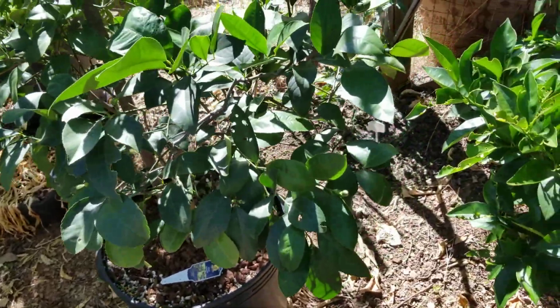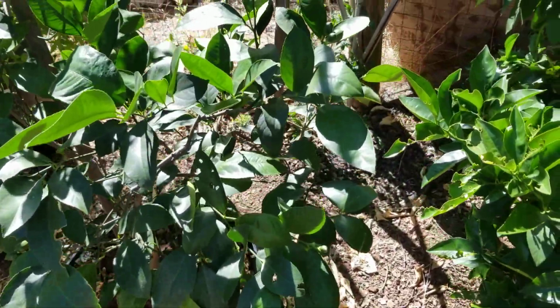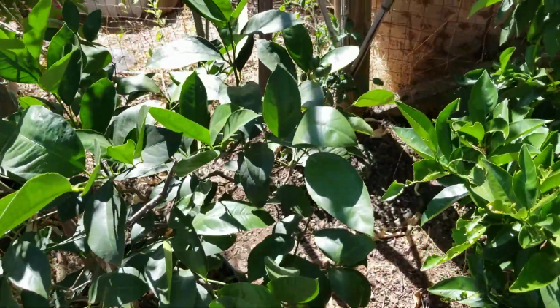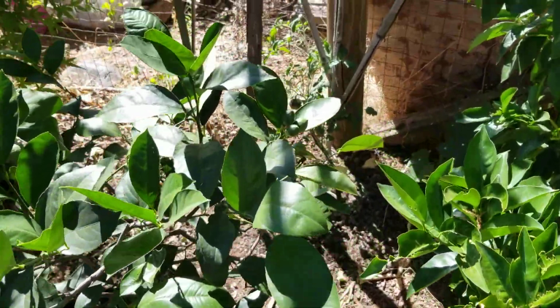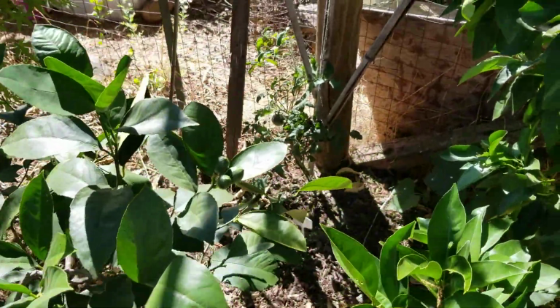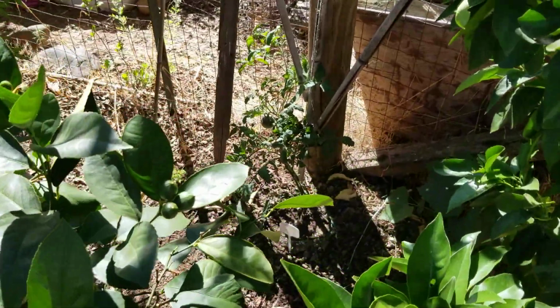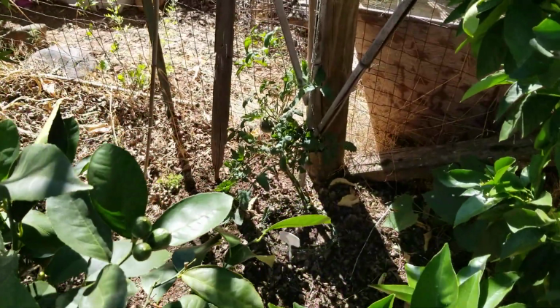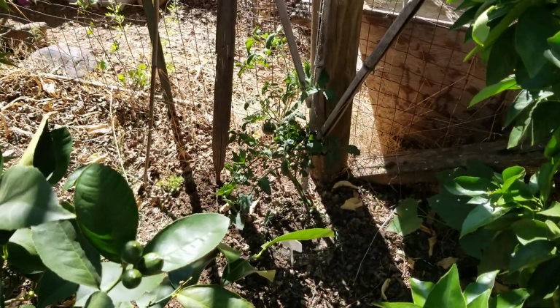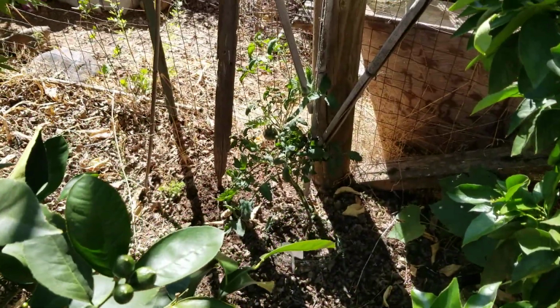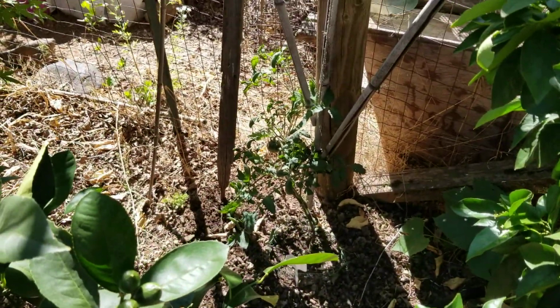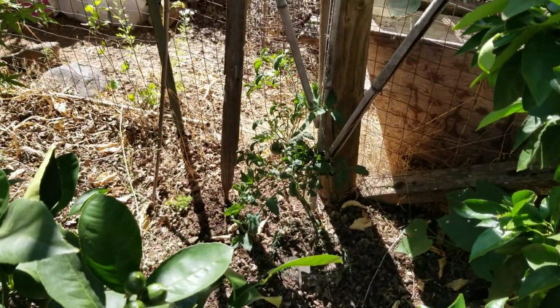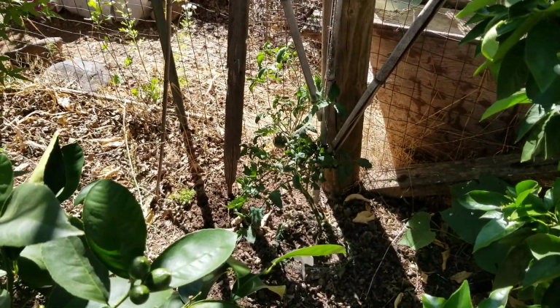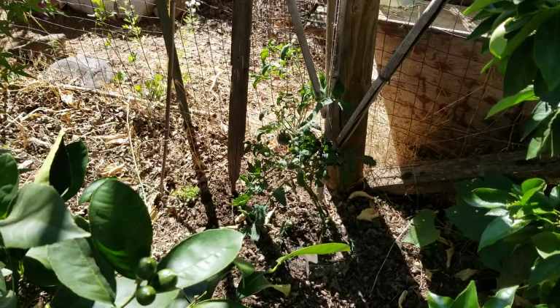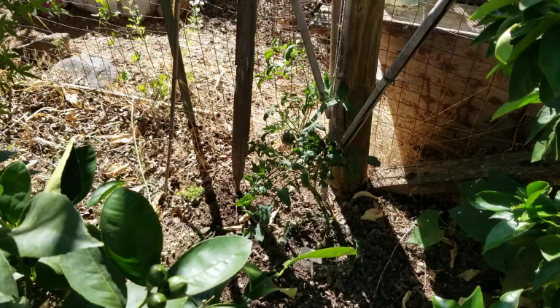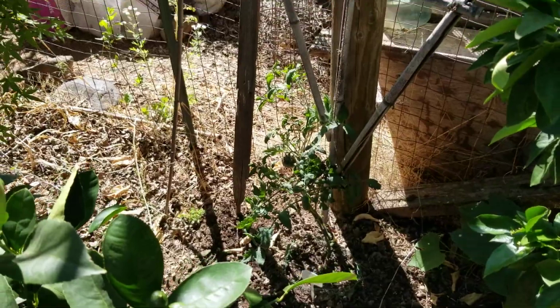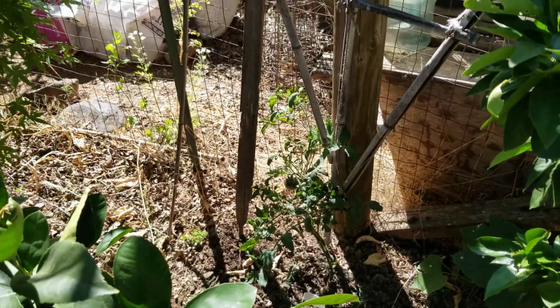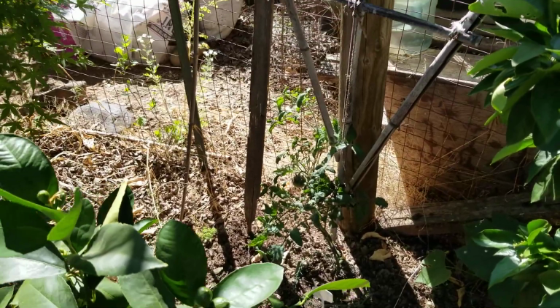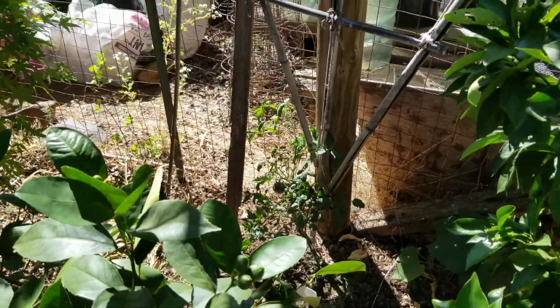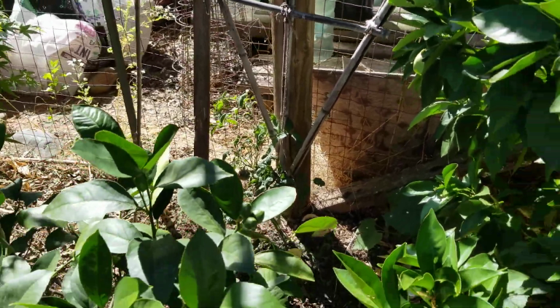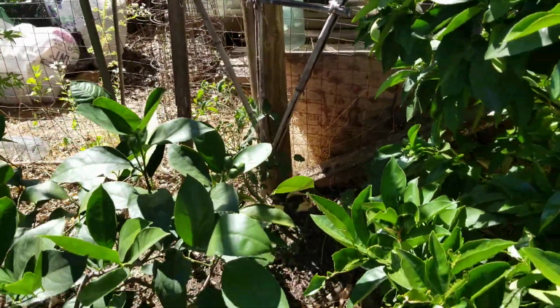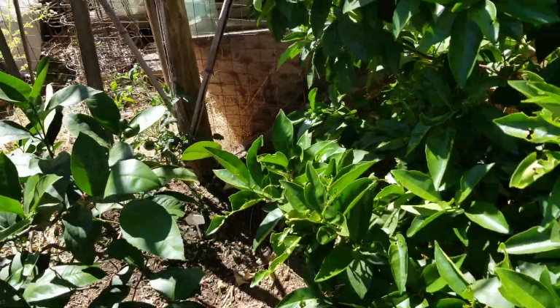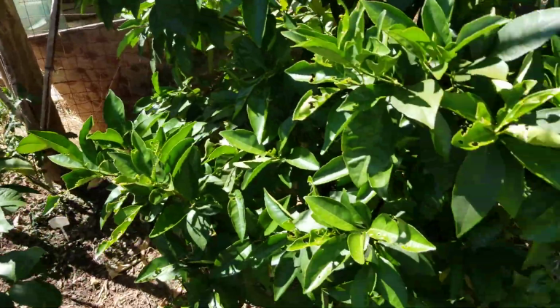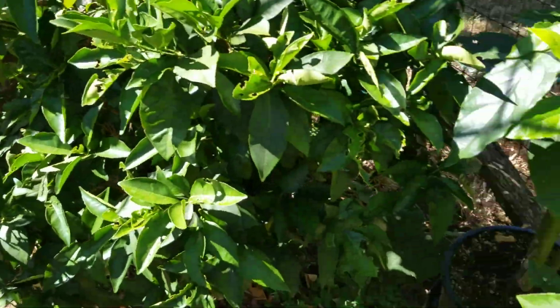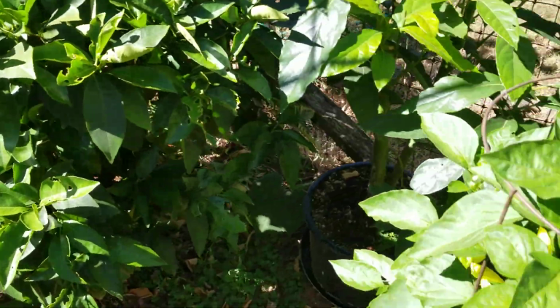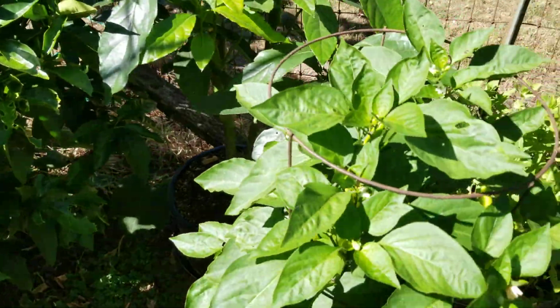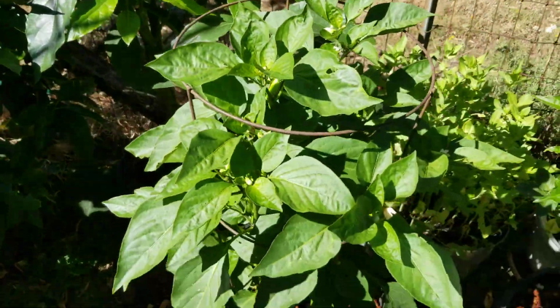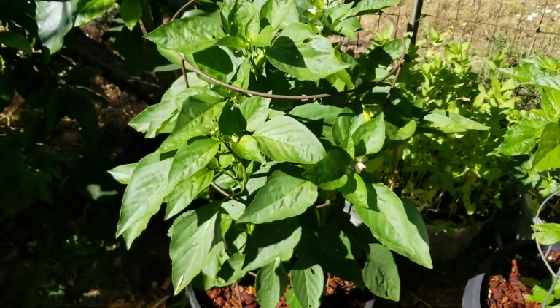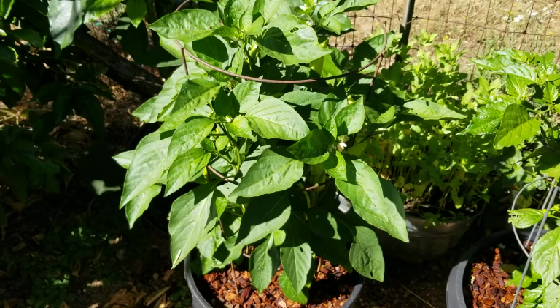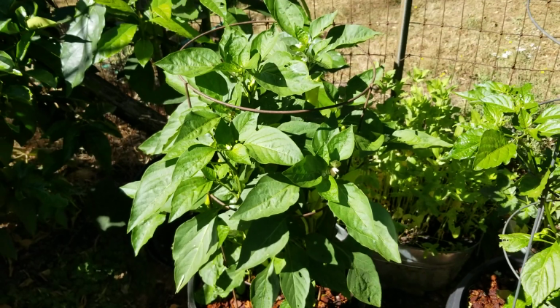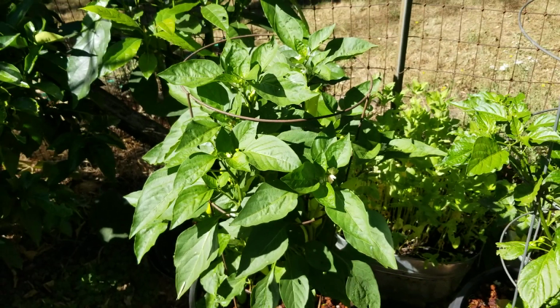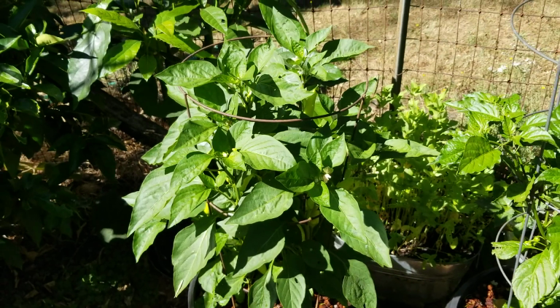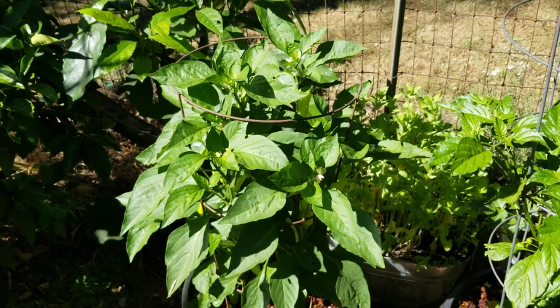And right back here I have a little Kryptonite indigo variety tomato — trying that one out. That's it for now, stay tuned.